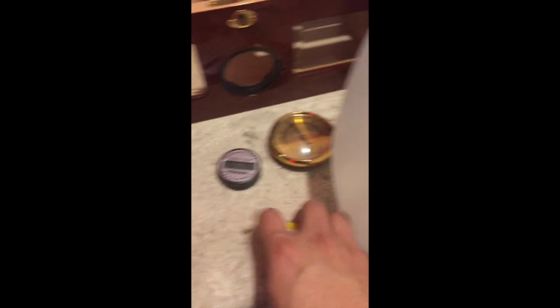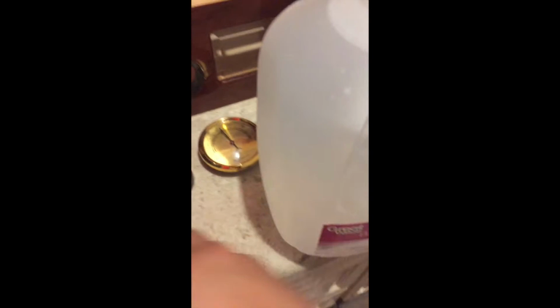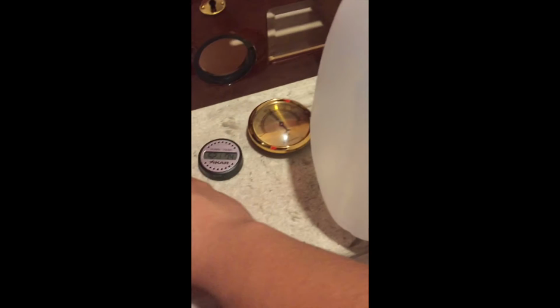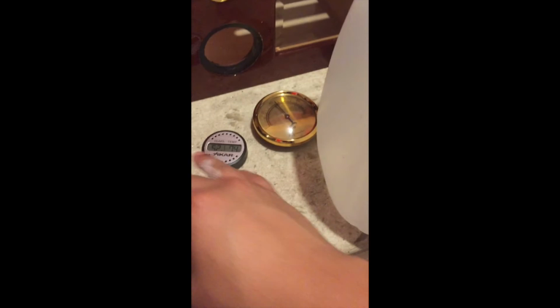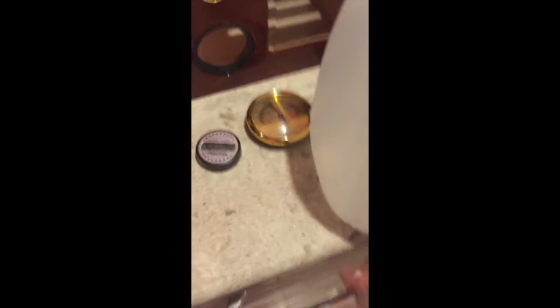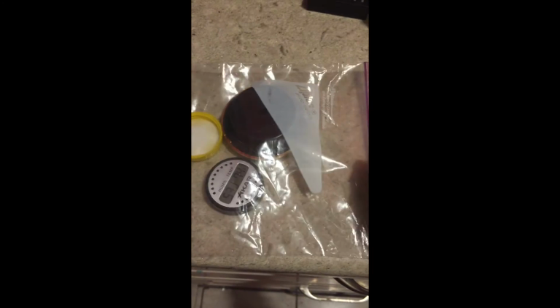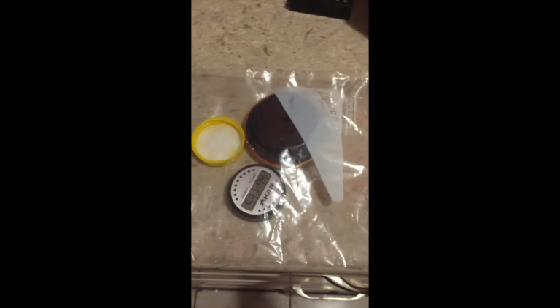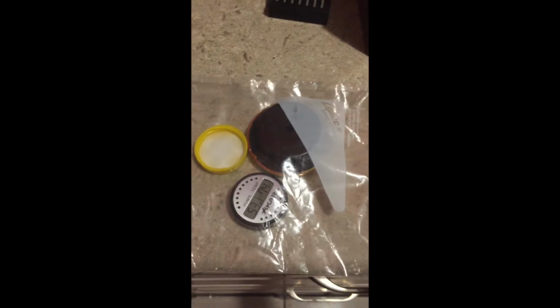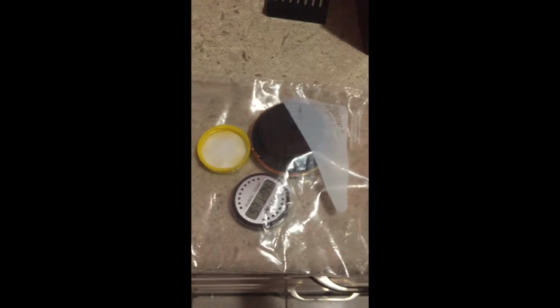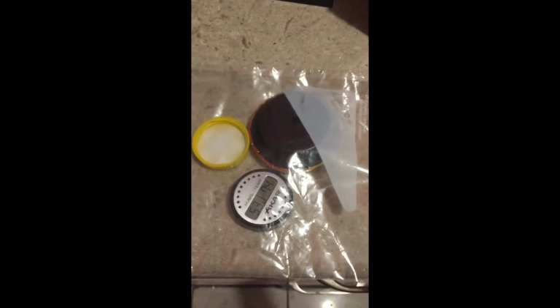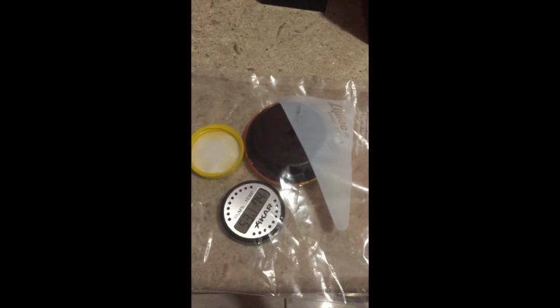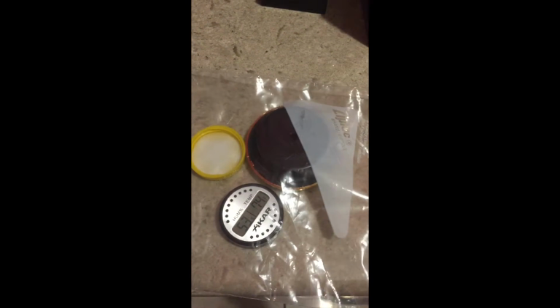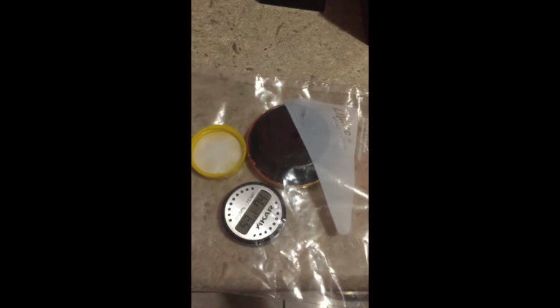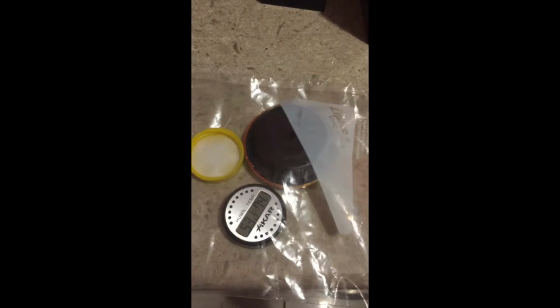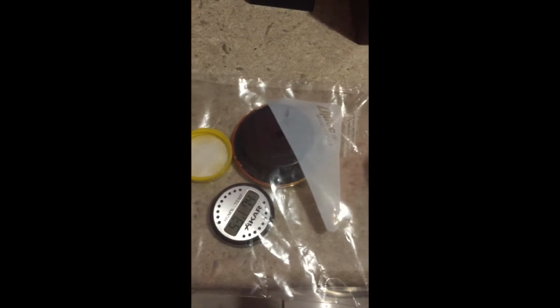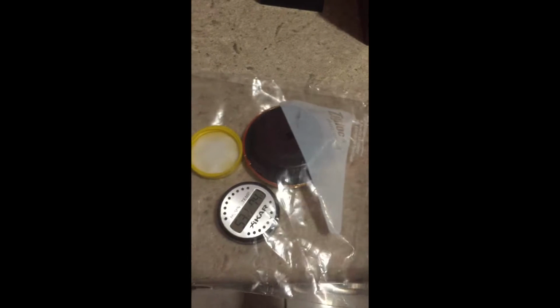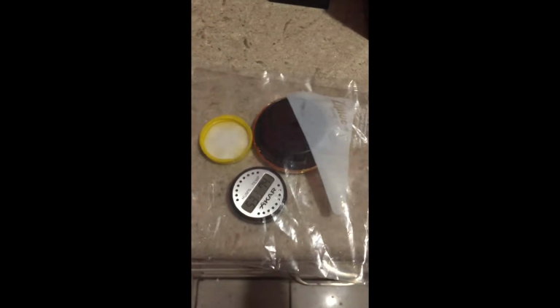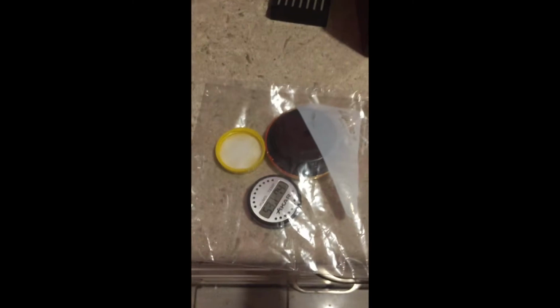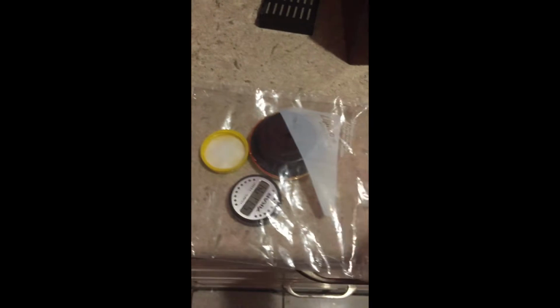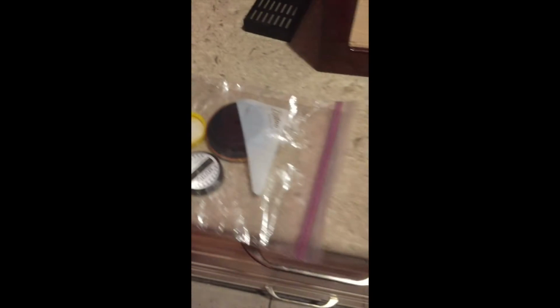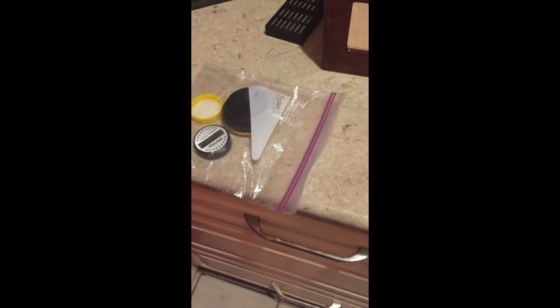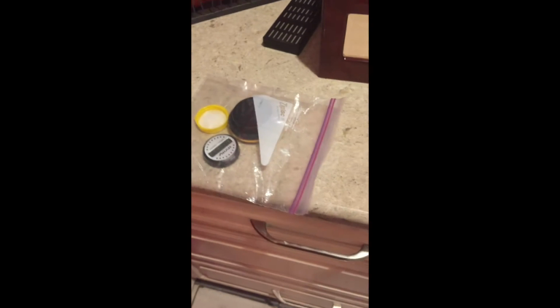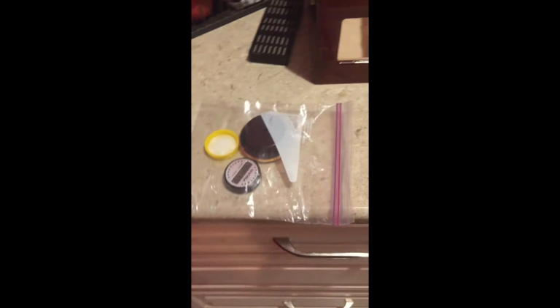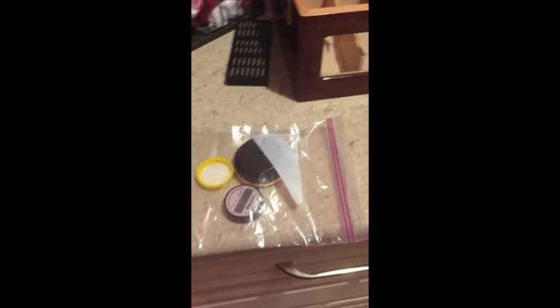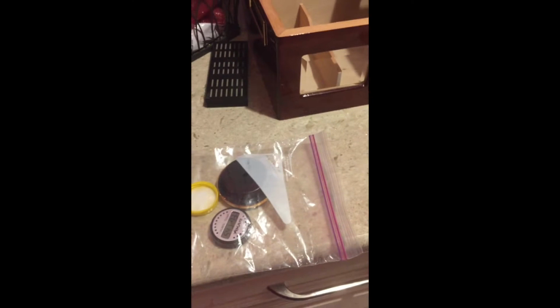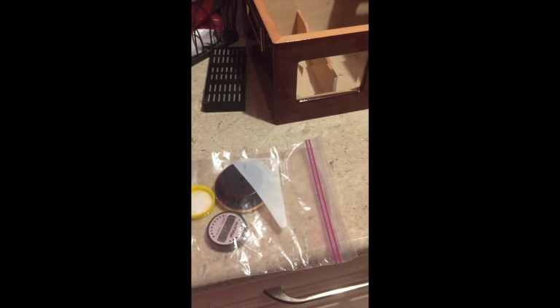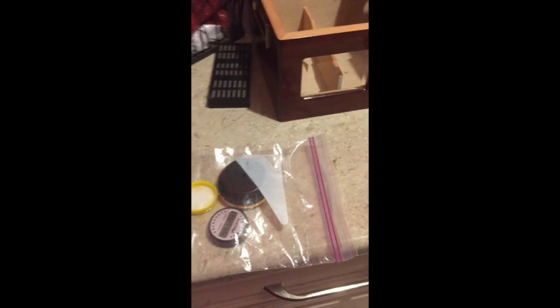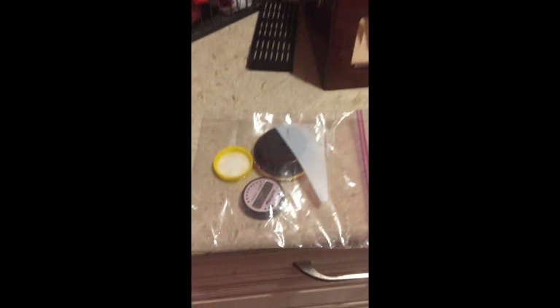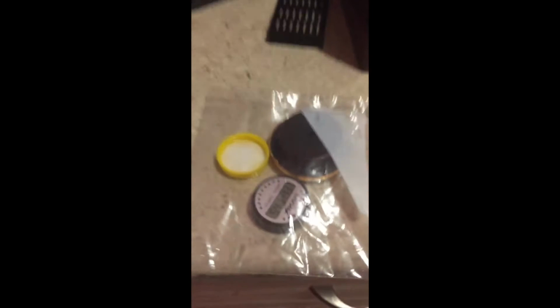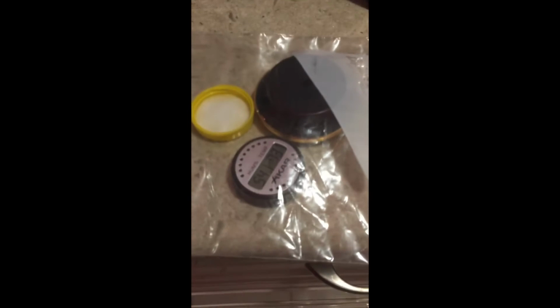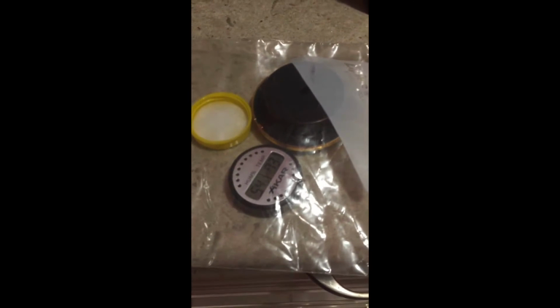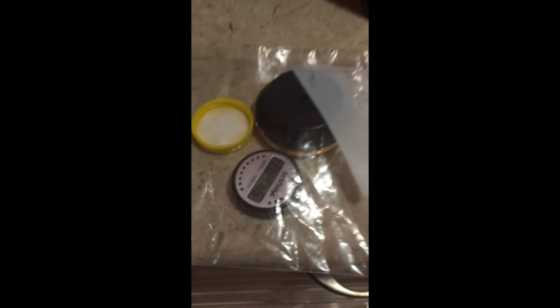Now we're gonna put everything in the plastic bag. The electric hygrometer has to be facing up because of the little tiny holes that are around it, and then the other one has to be faced down because the whole back gets open.